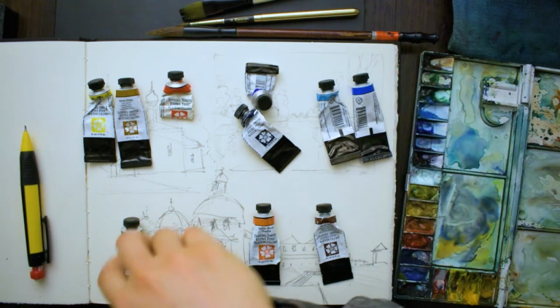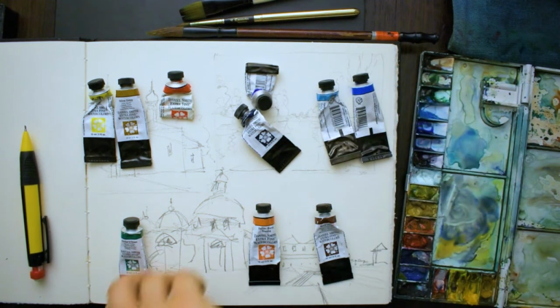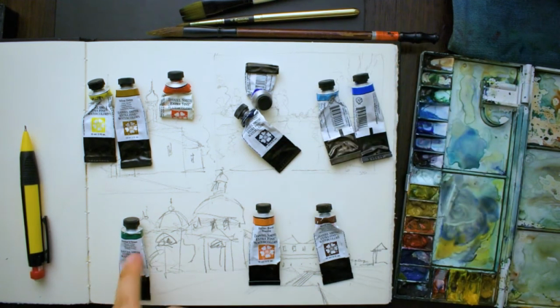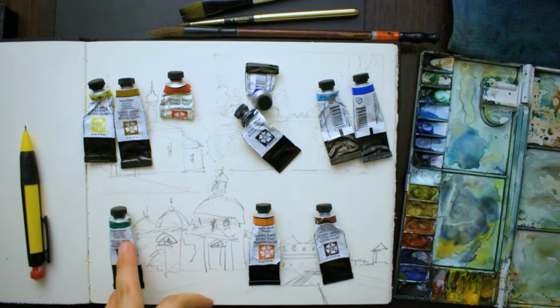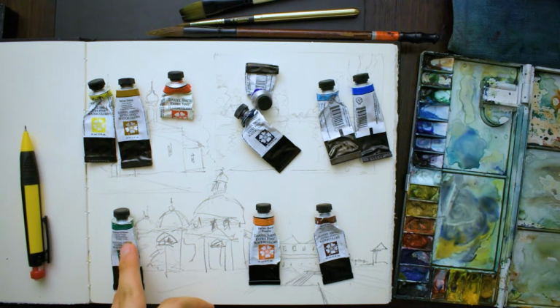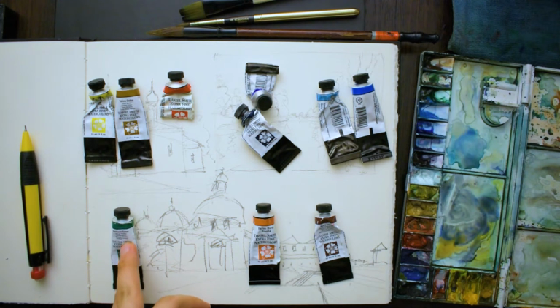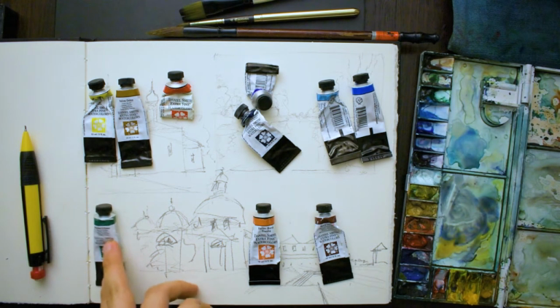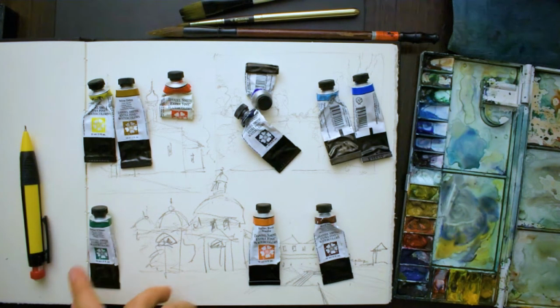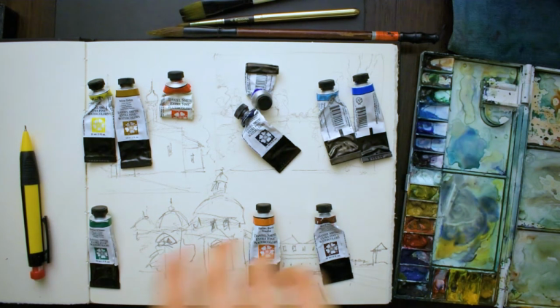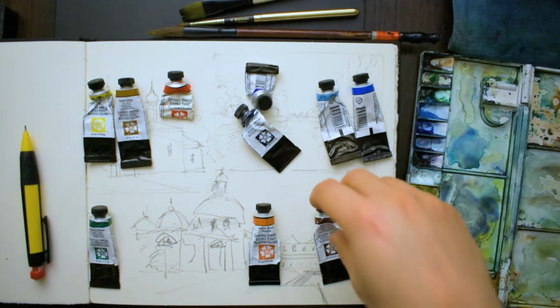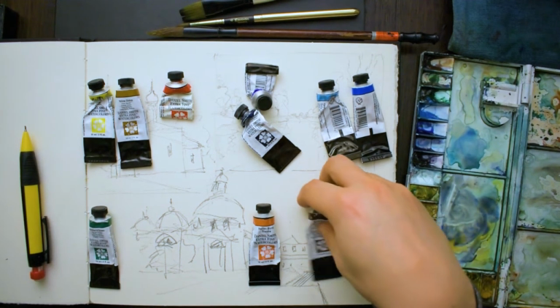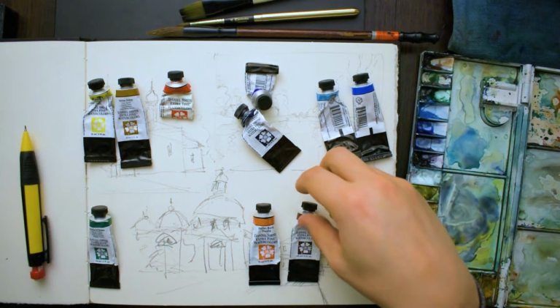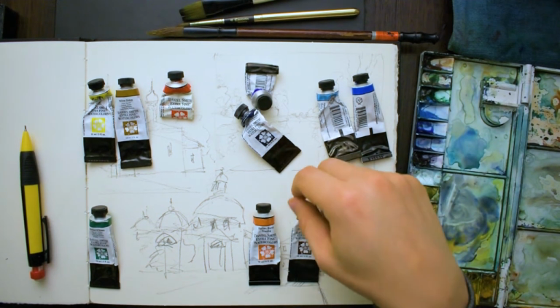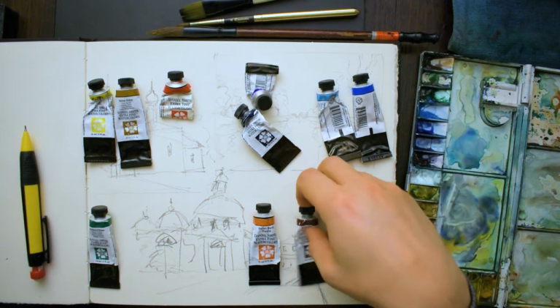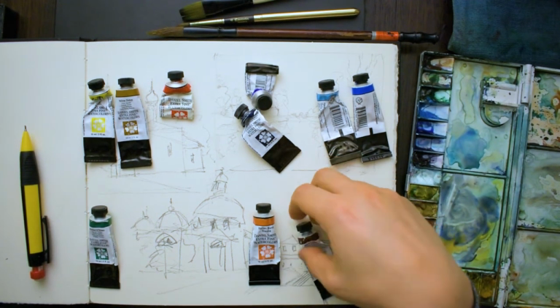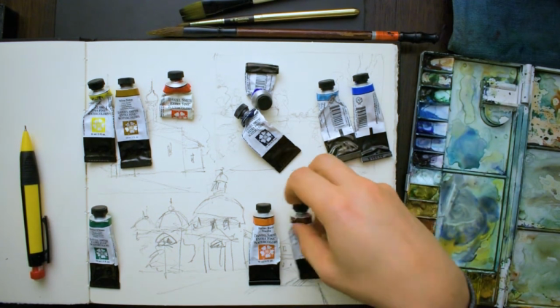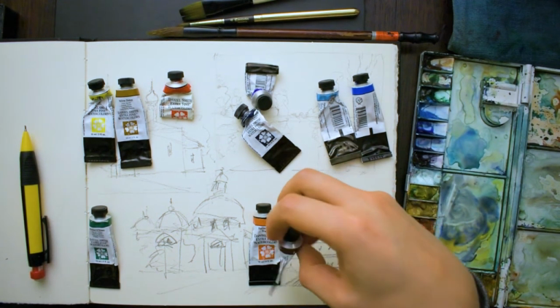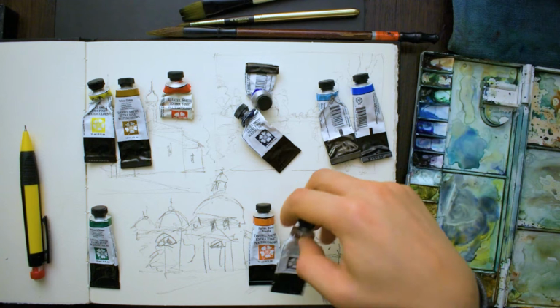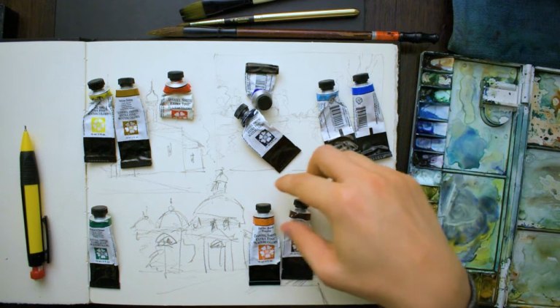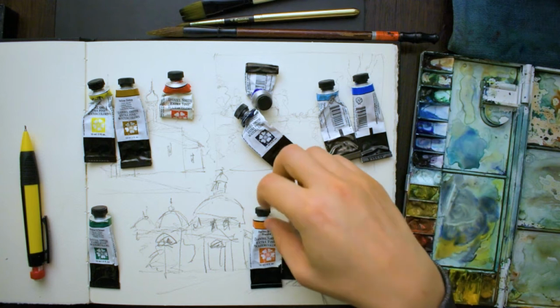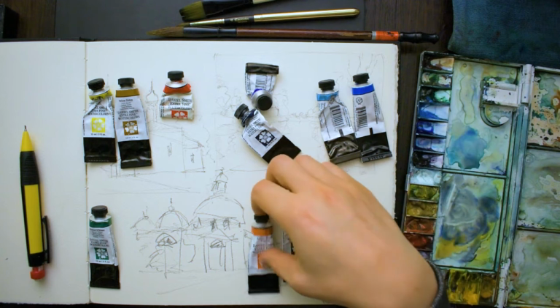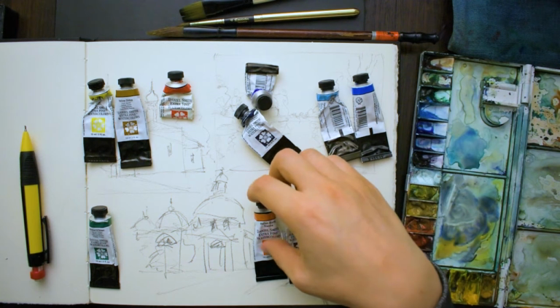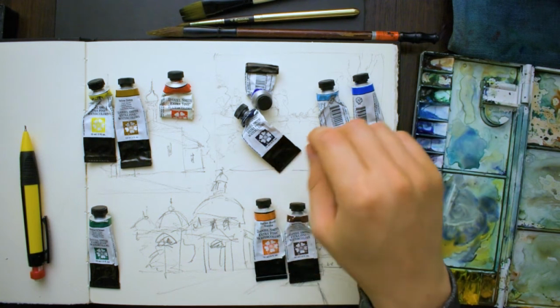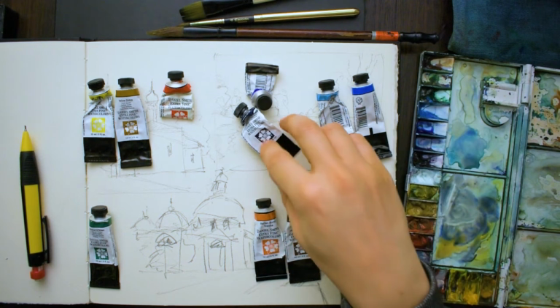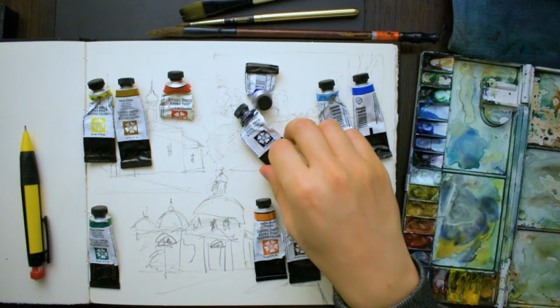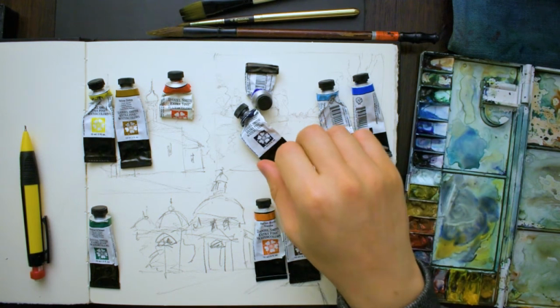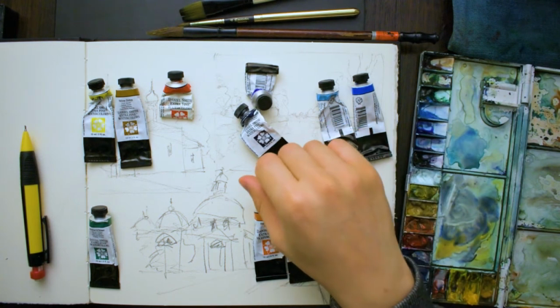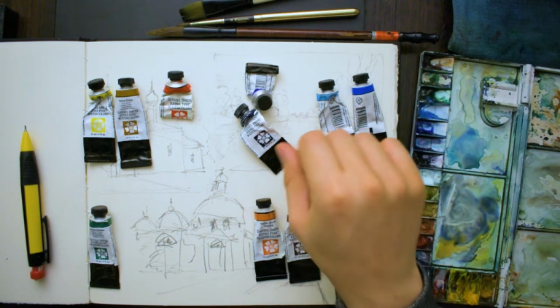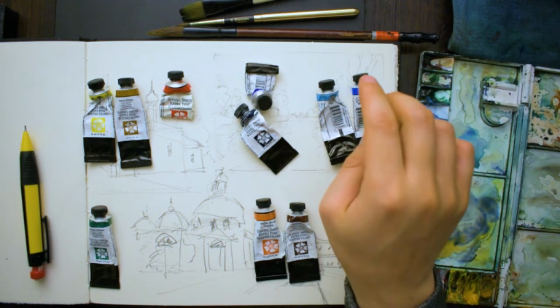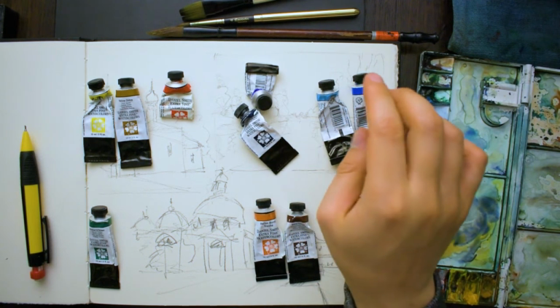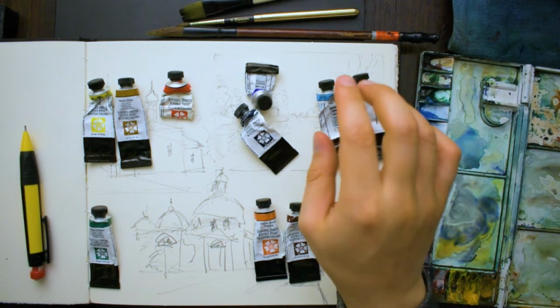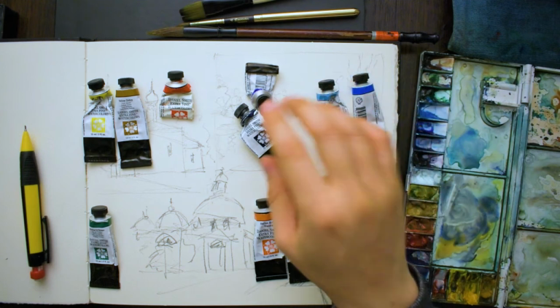On the bottom left I've got Hooker's green, which is convenient to have though not 100% necessary, and I've got a couple of browns on the bottom right: burnt sienna and a burnt umber.